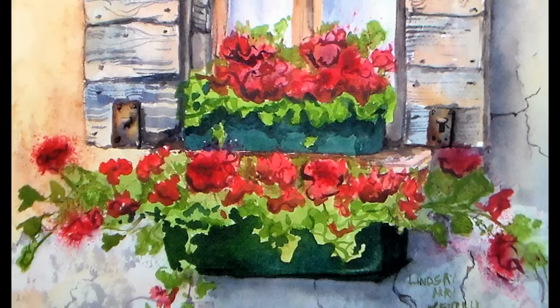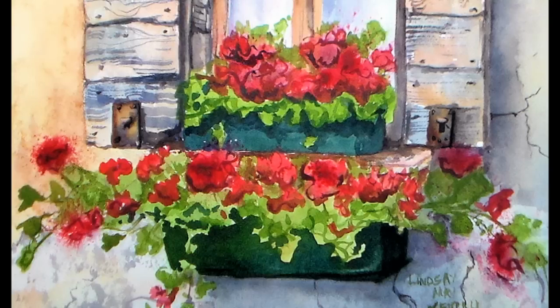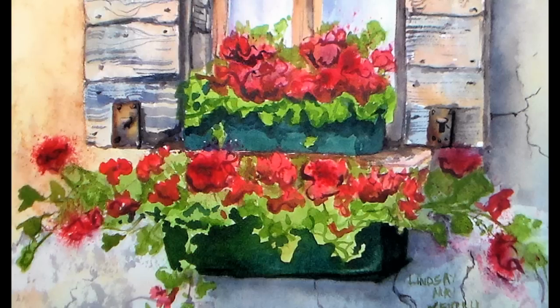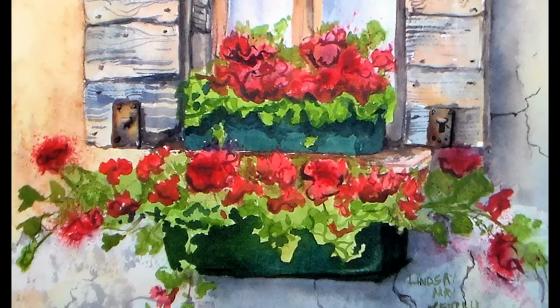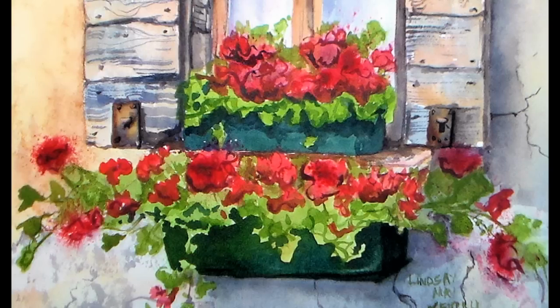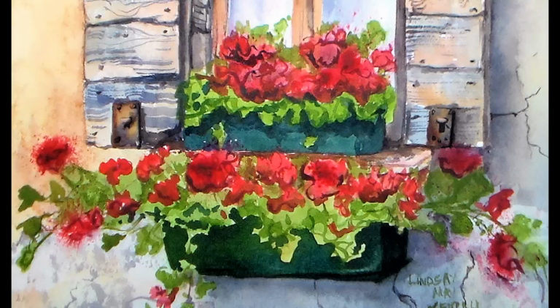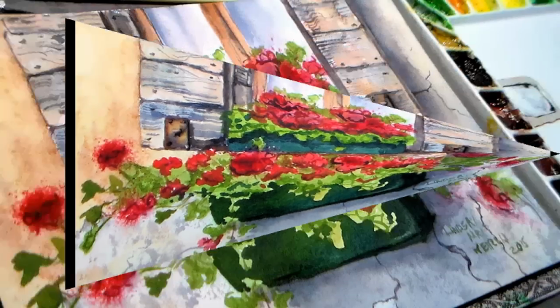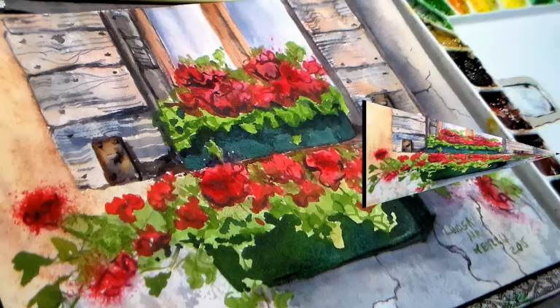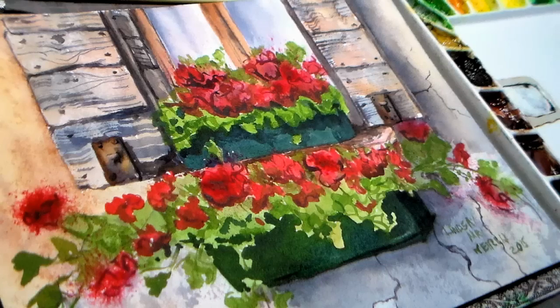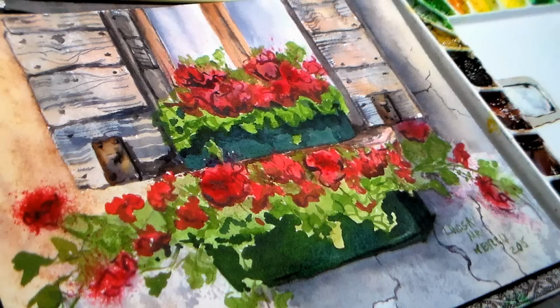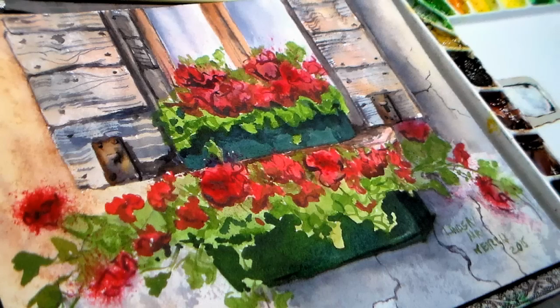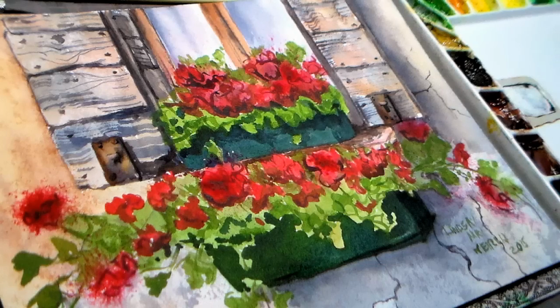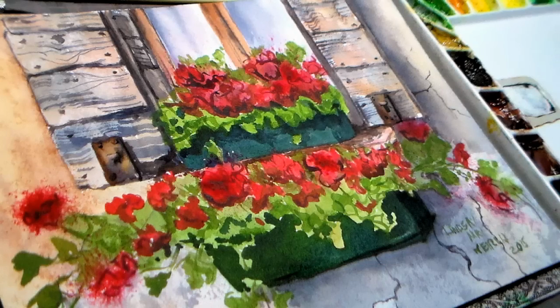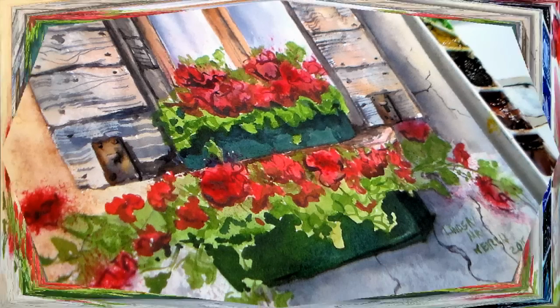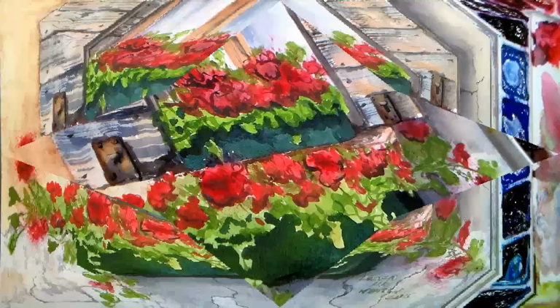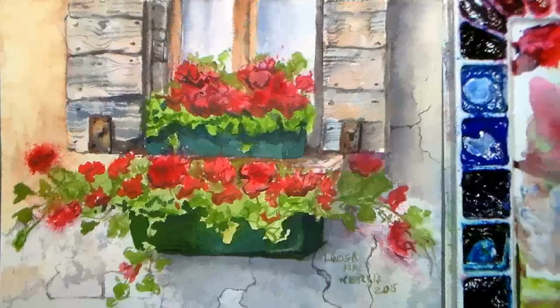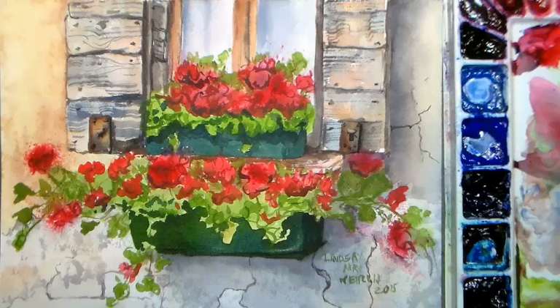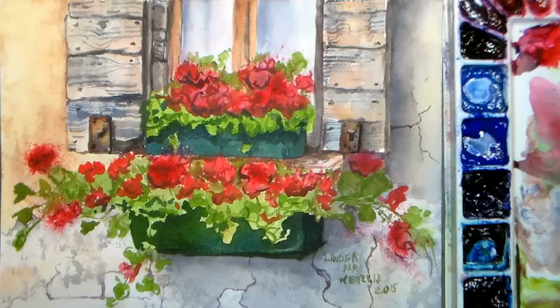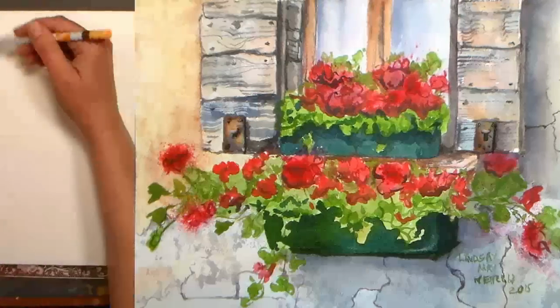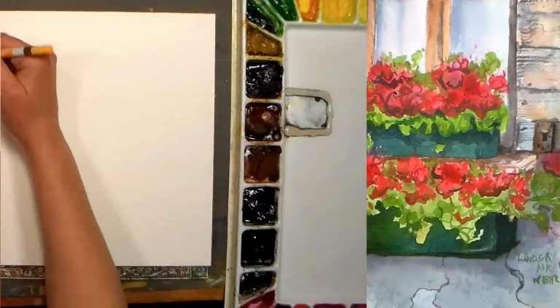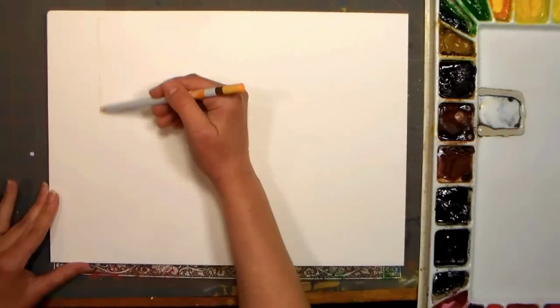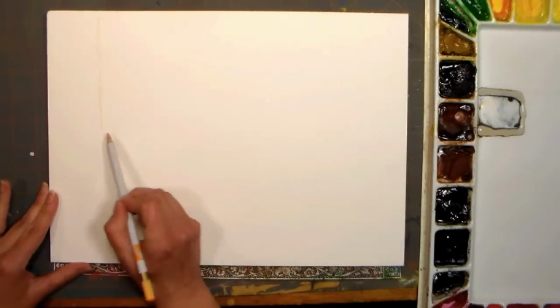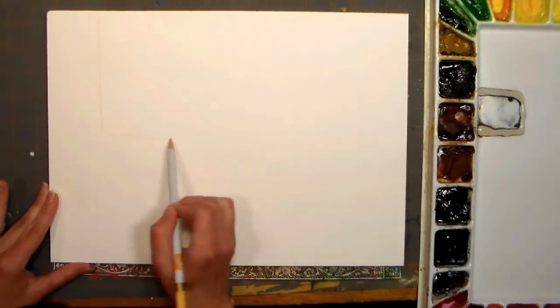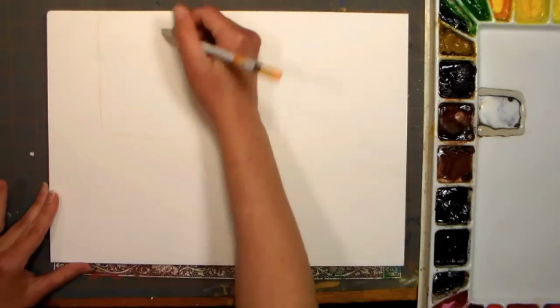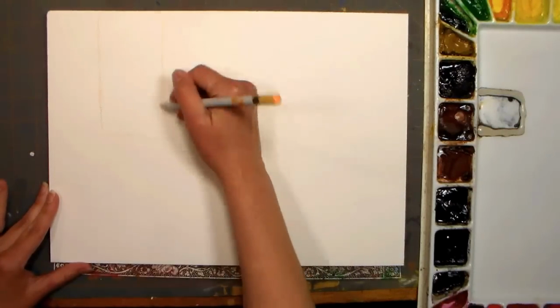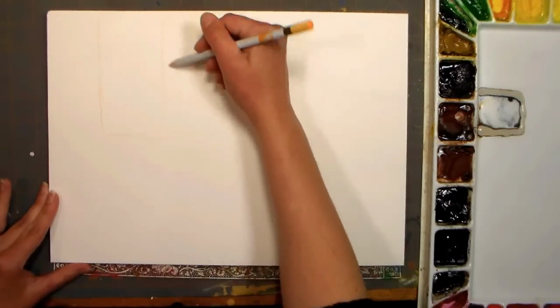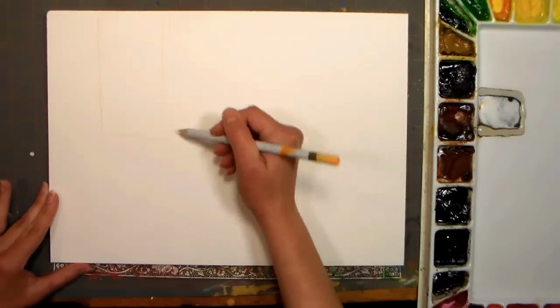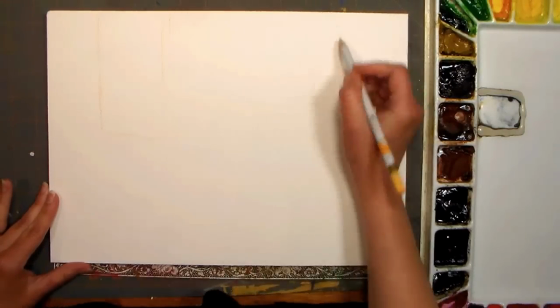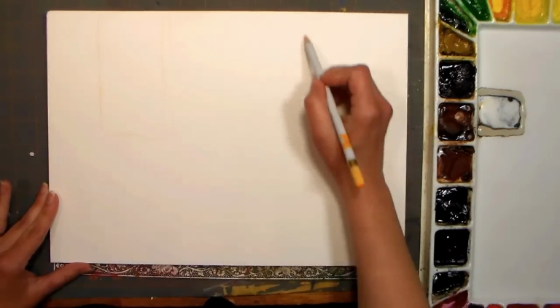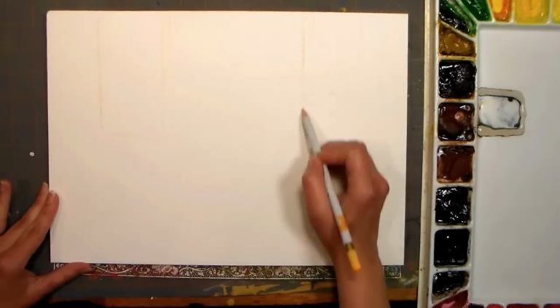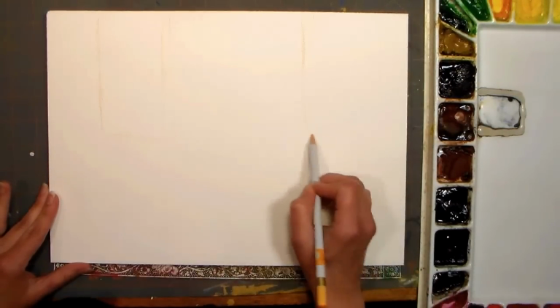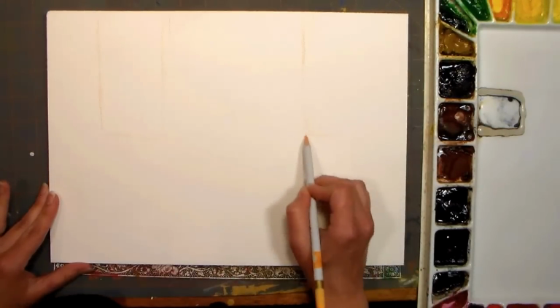Hi there, Lindsay here, The Frugal Crafter. Today we're gonna paint a watercolor of a windowsill with a couple boxes of geraniums on top. I love the texture in the background and the bright colors of the flowers and I thought it would be super fun to paint in watercolors.